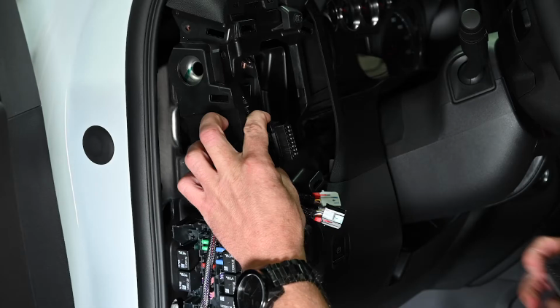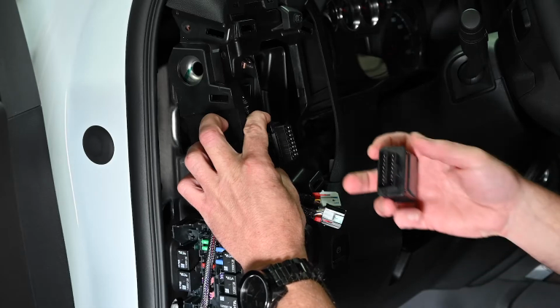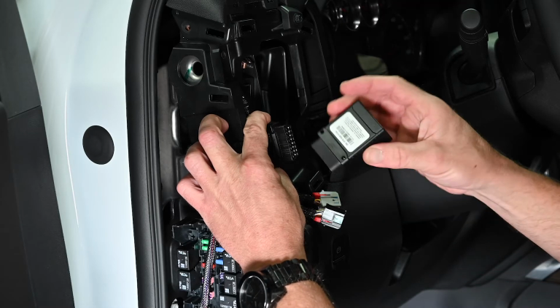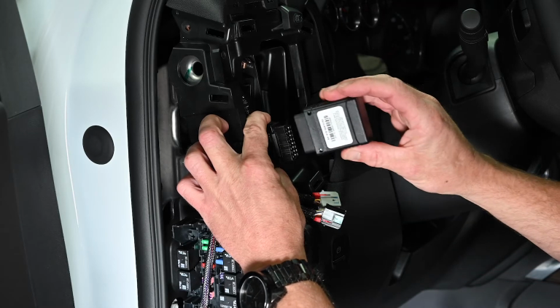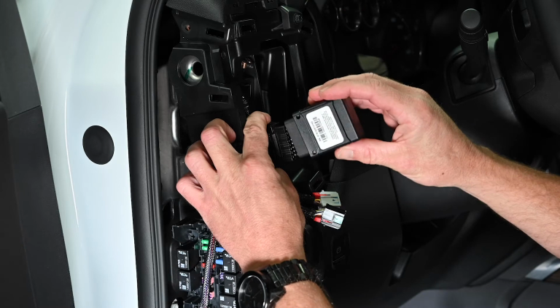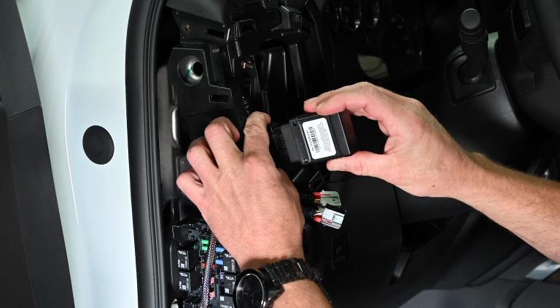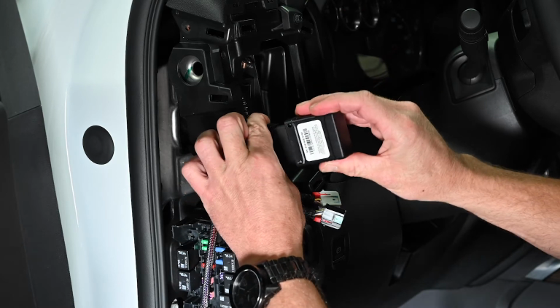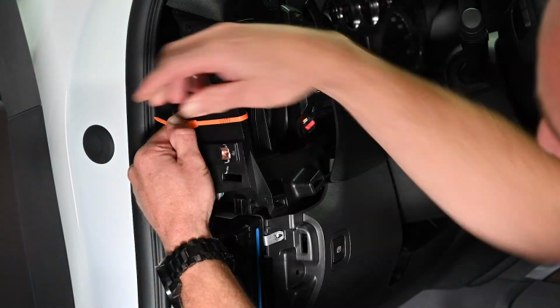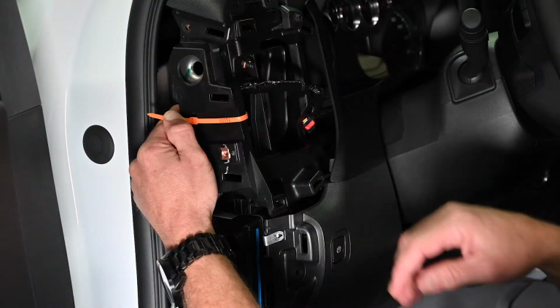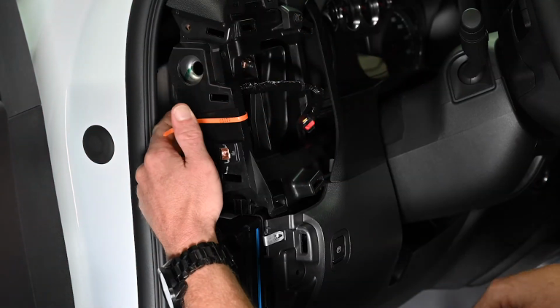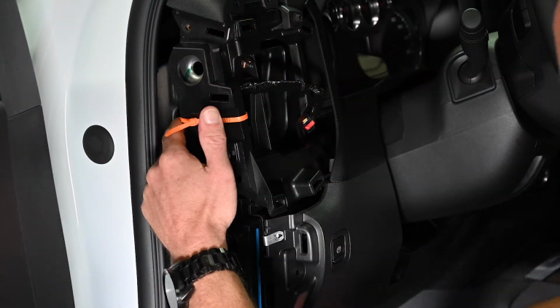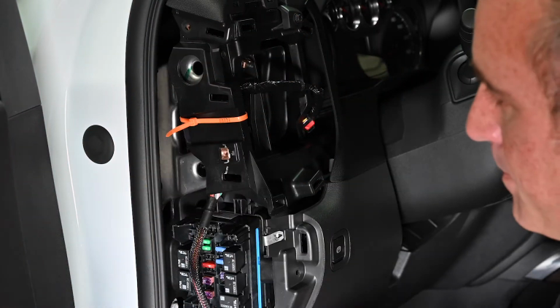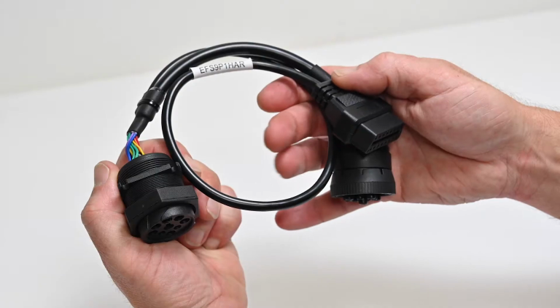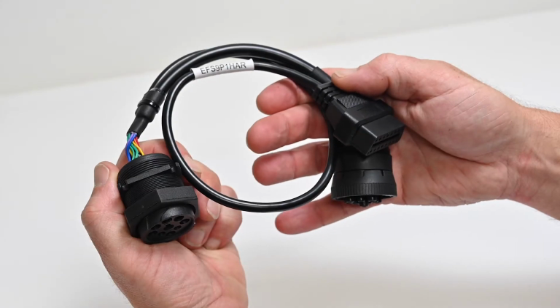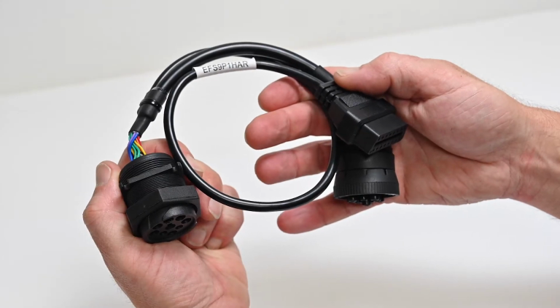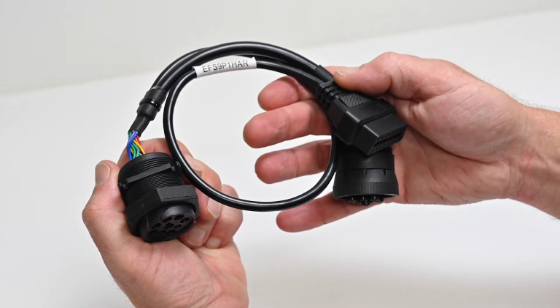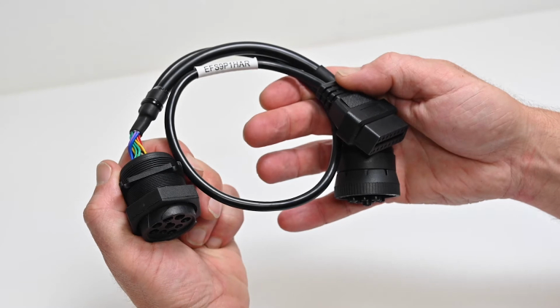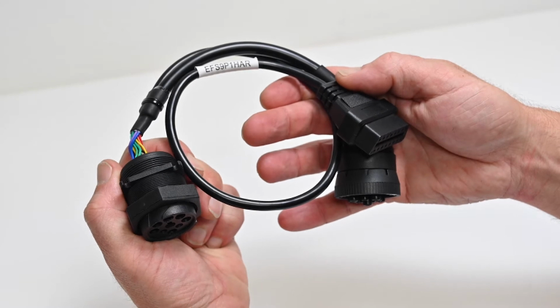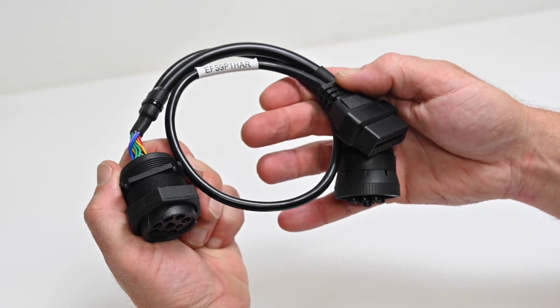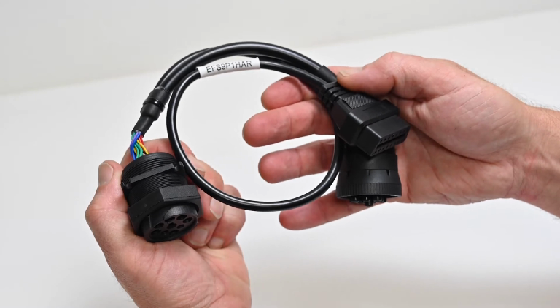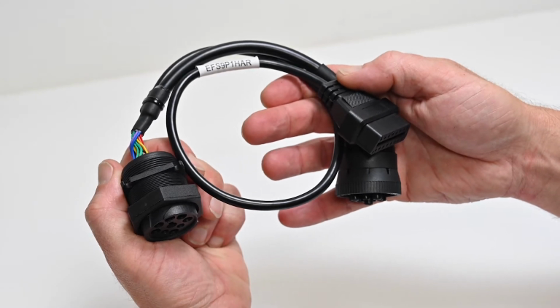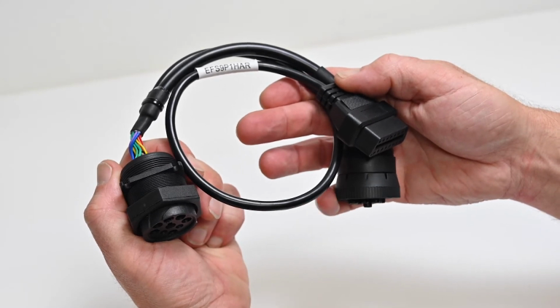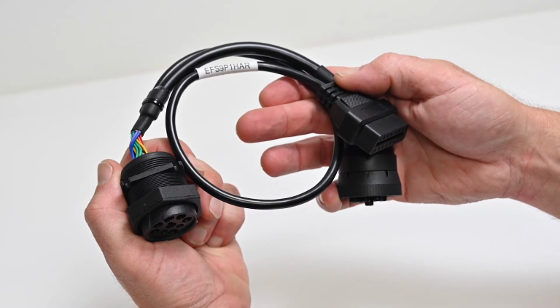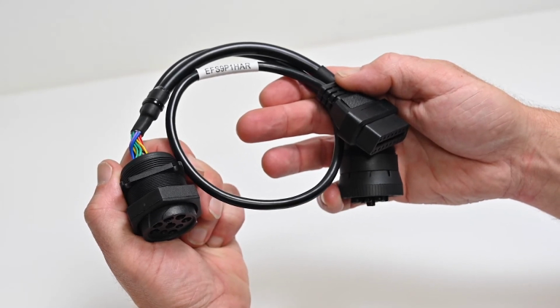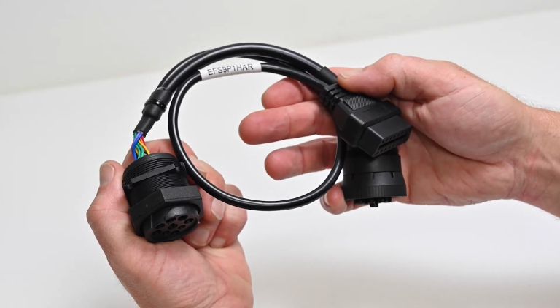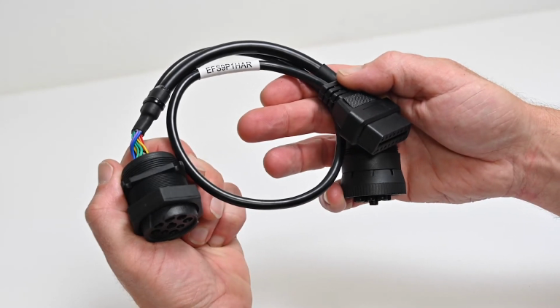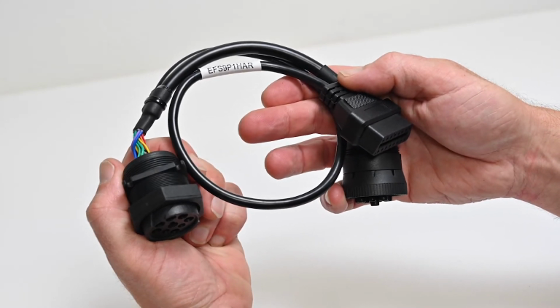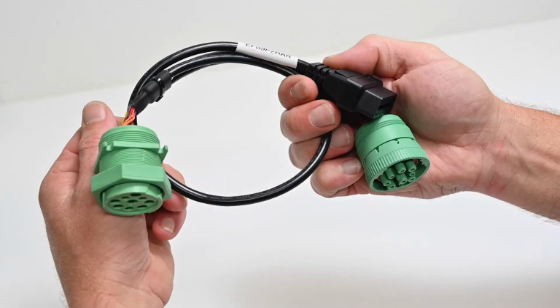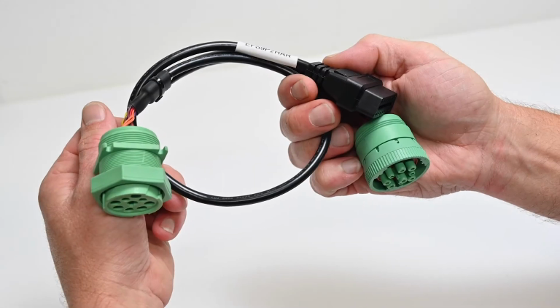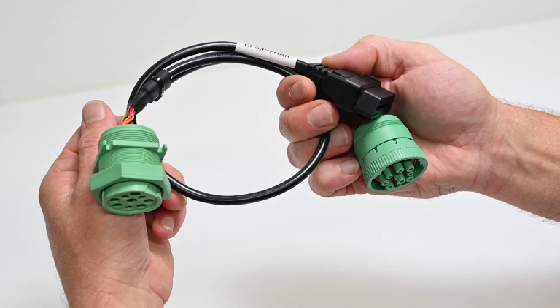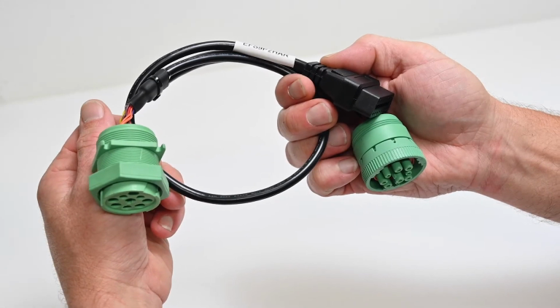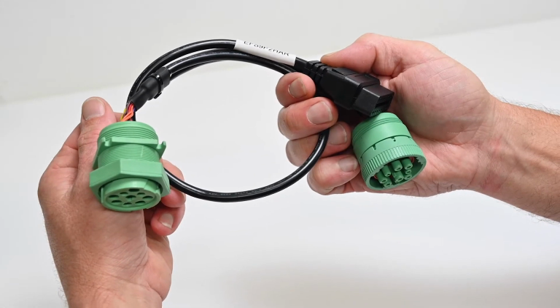For this installation you will need the OBD2 device, the serialized security zip tie, and an OBD2 adapter for heavy duty trucks that have a communication port other than an OBD2 style. We have adapters for all types of trucks.